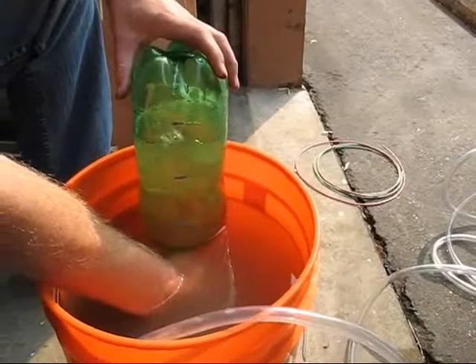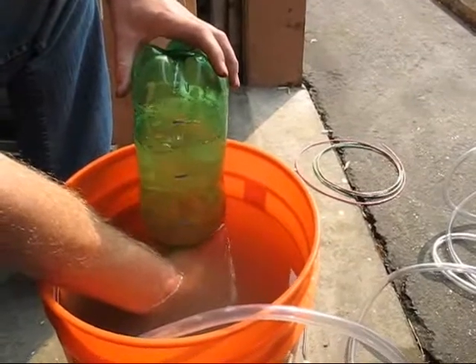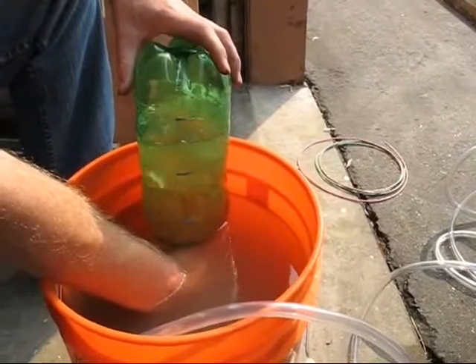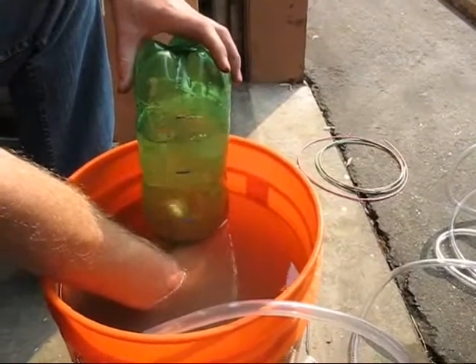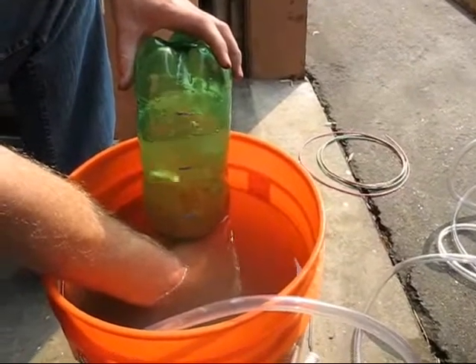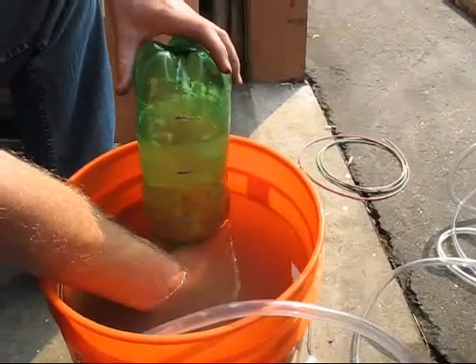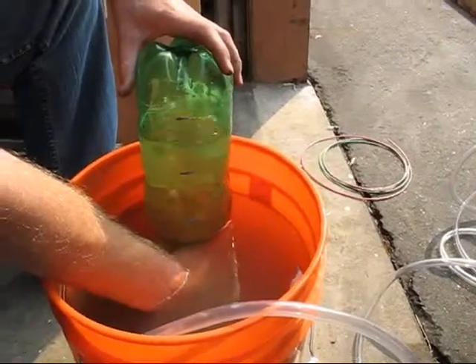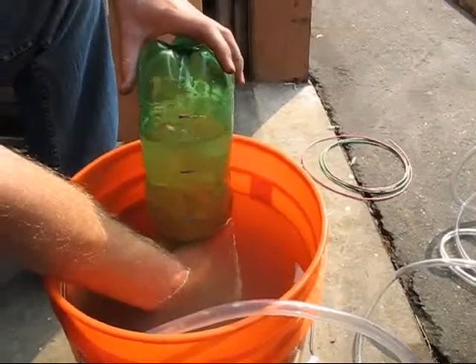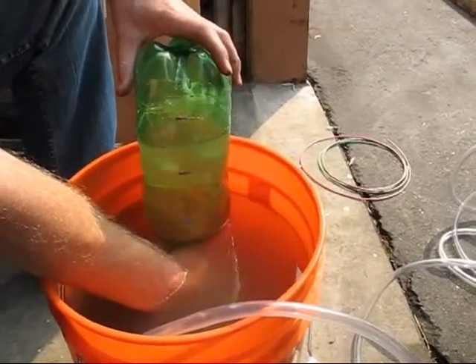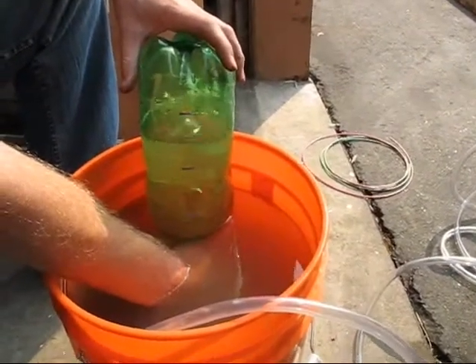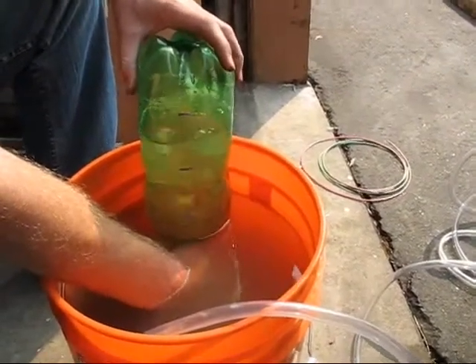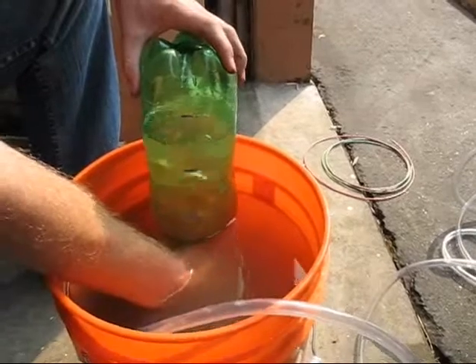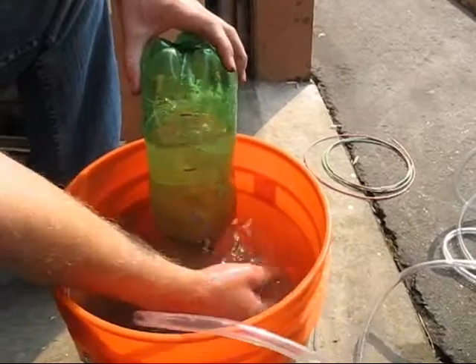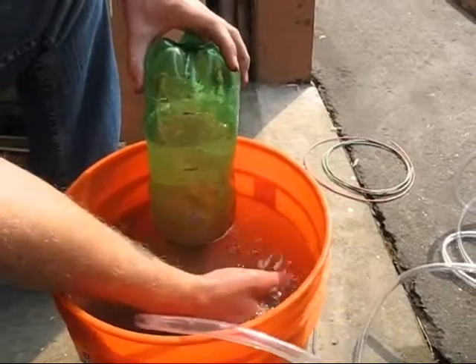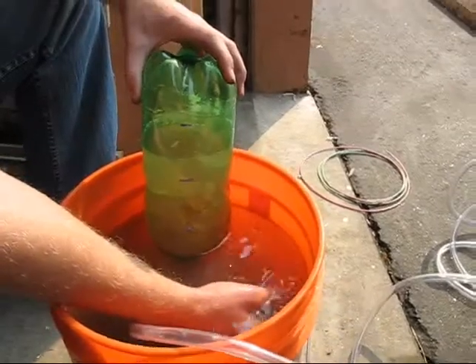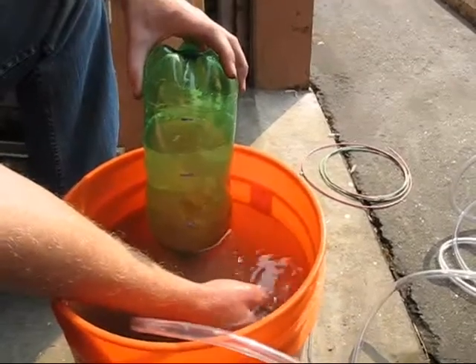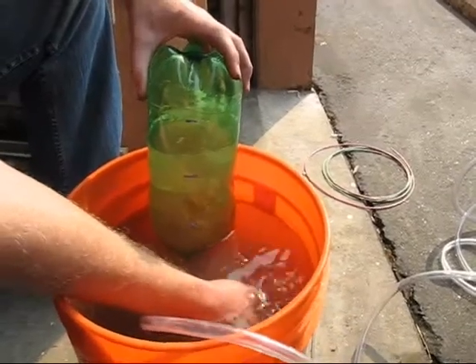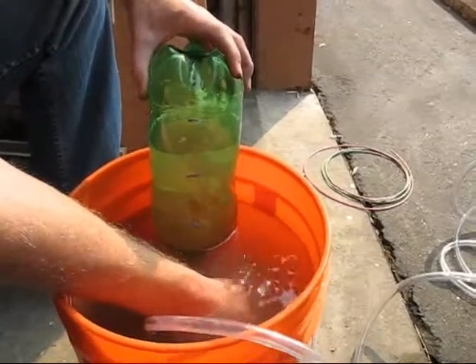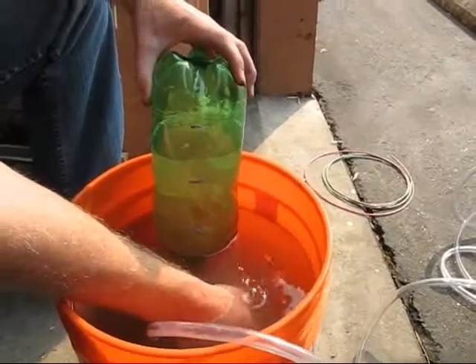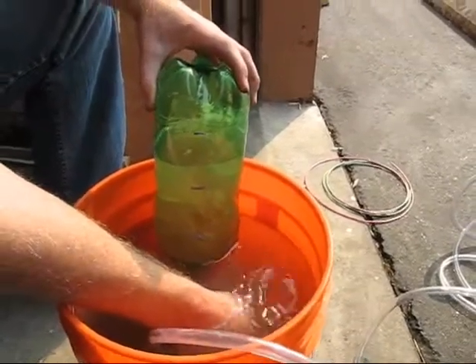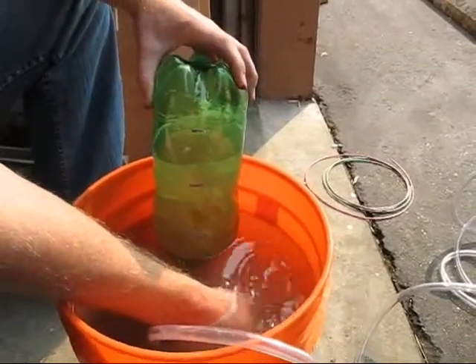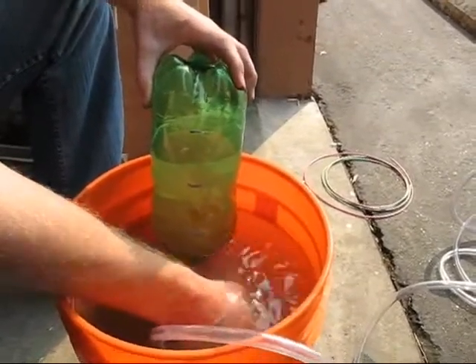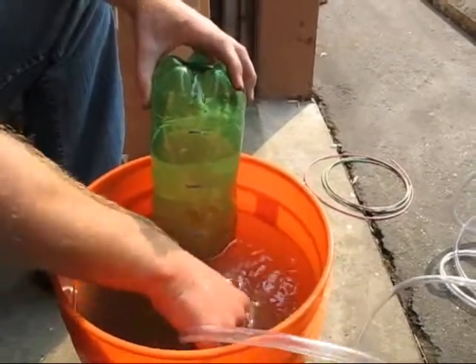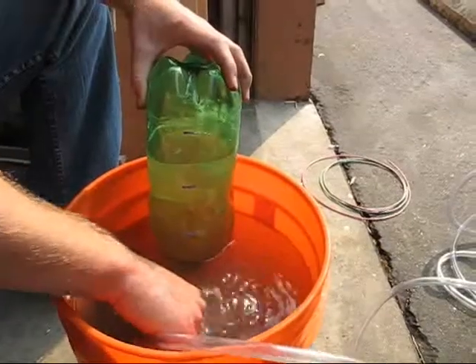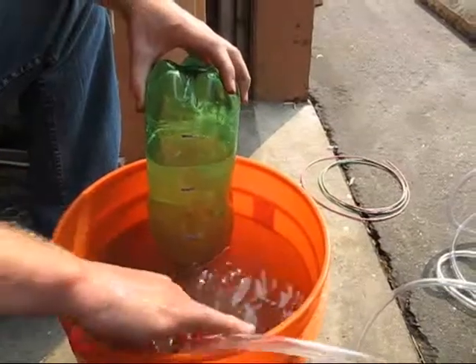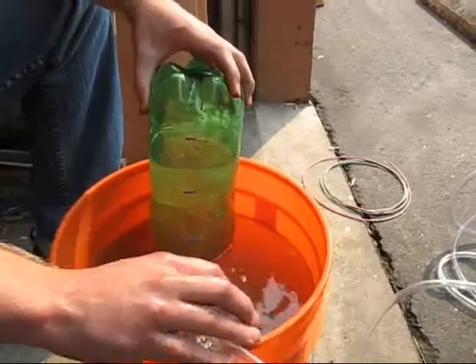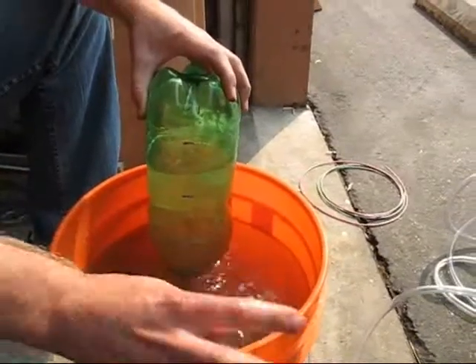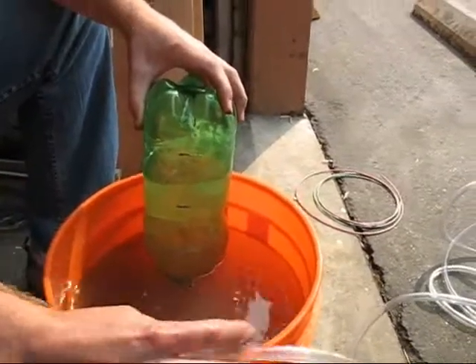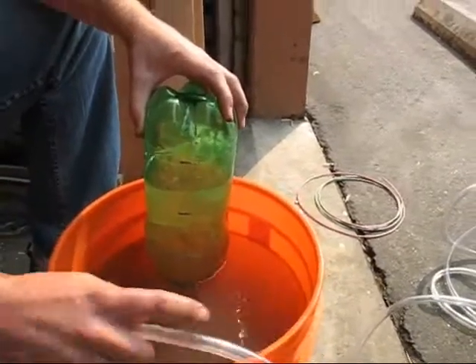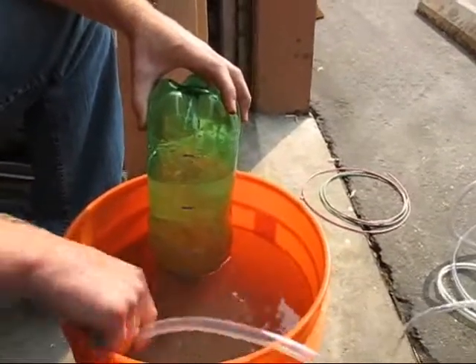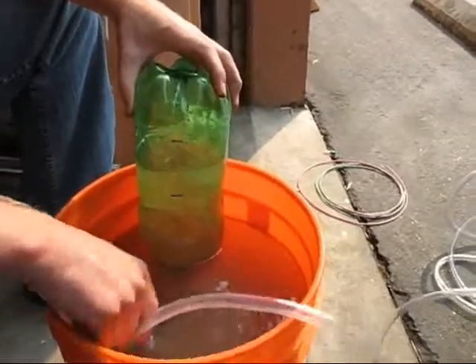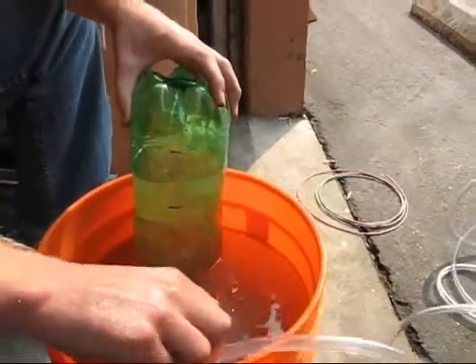5, 4, 3, 2, 1, stop. As you can see, we're hitting about 45 liters an hour. That's good — yeah, it's real good.